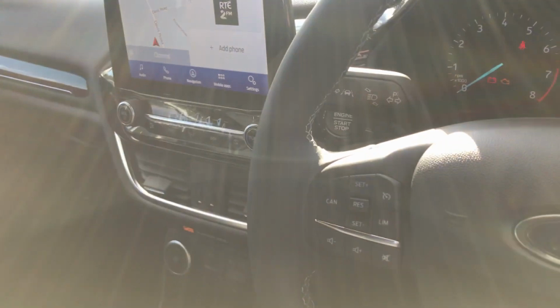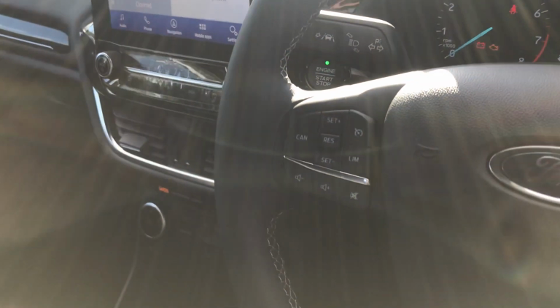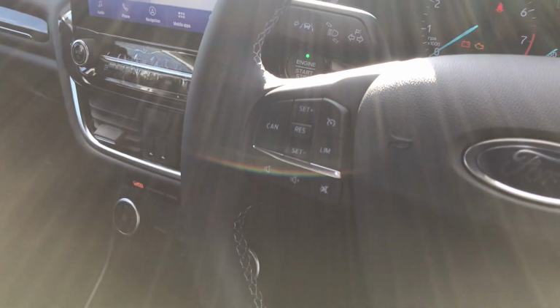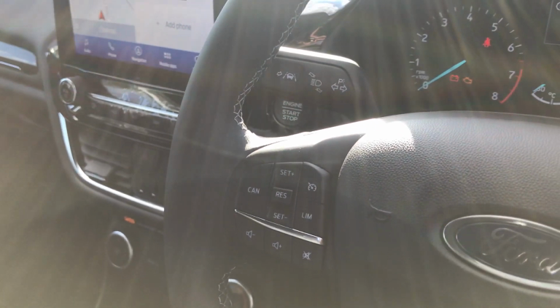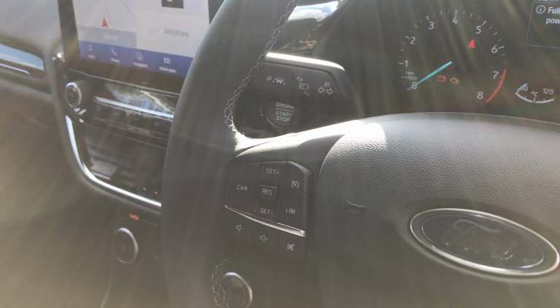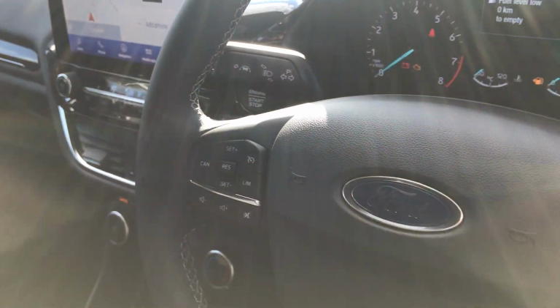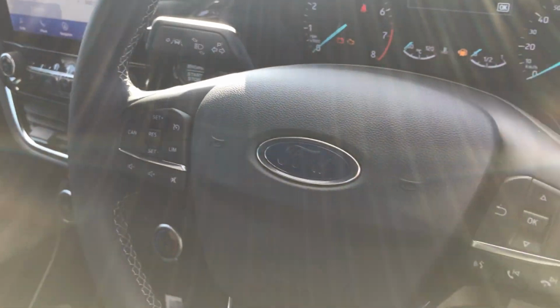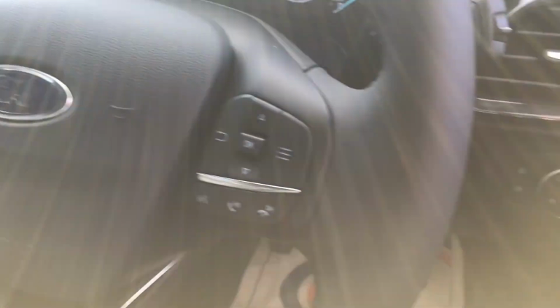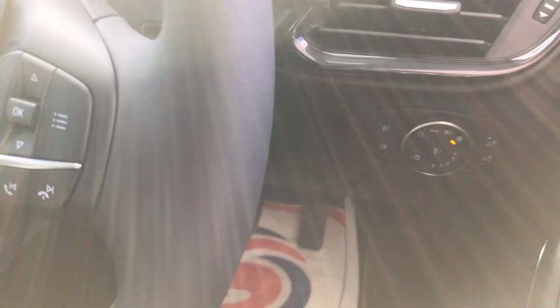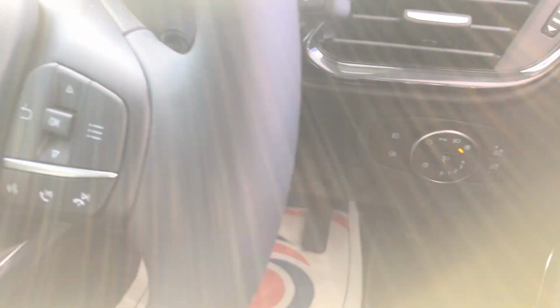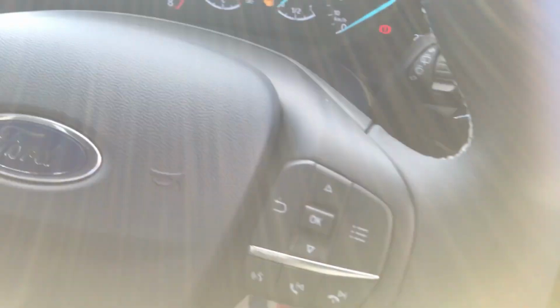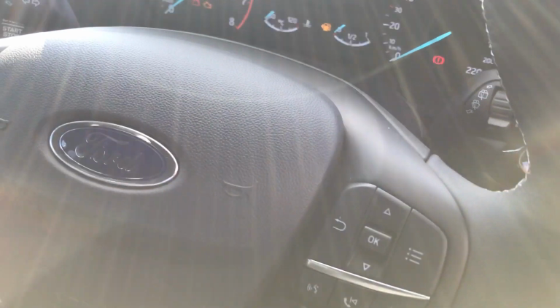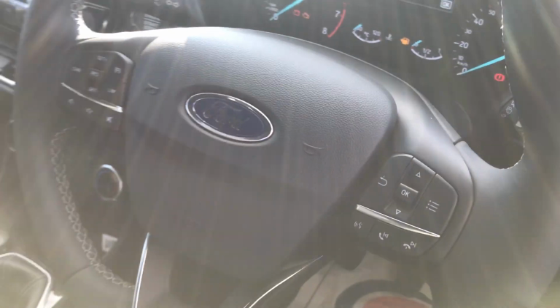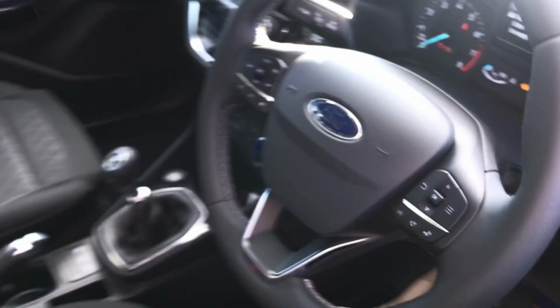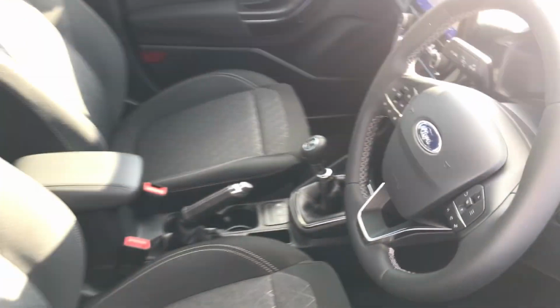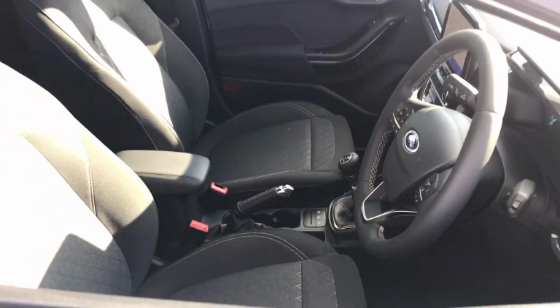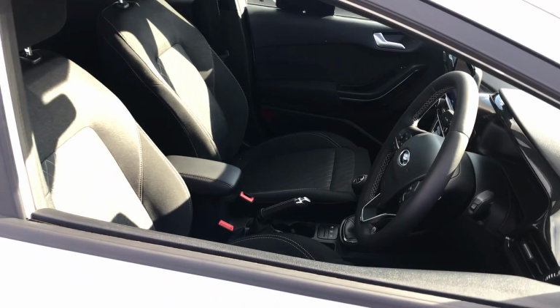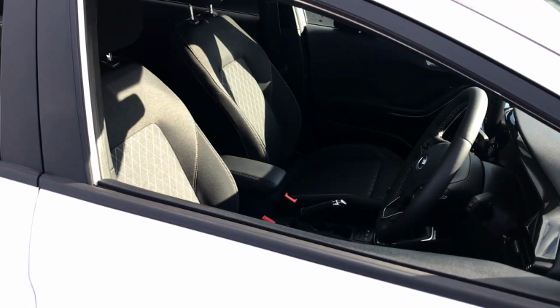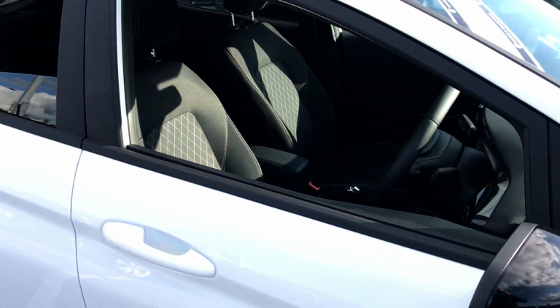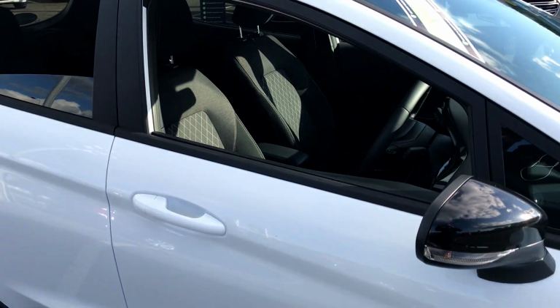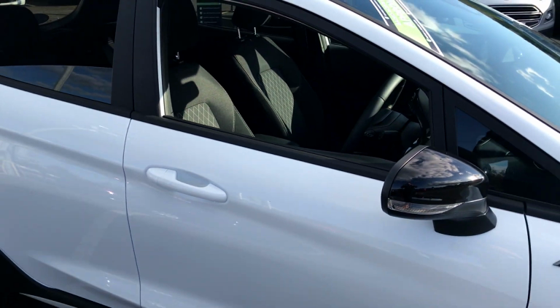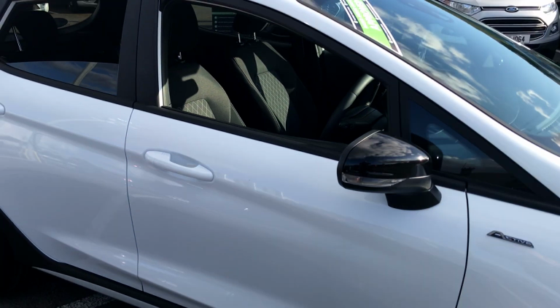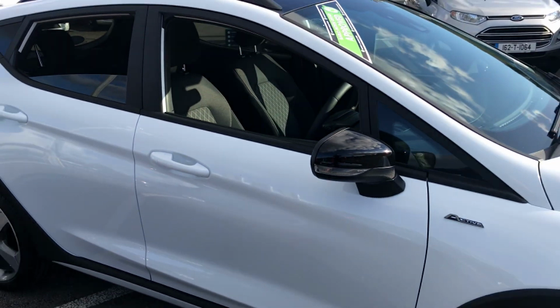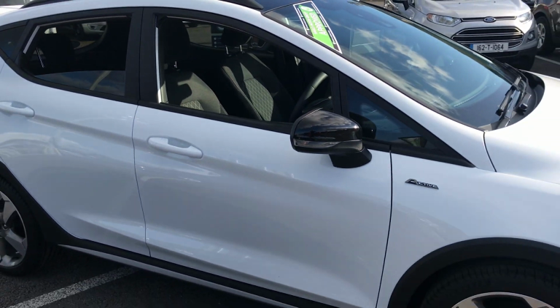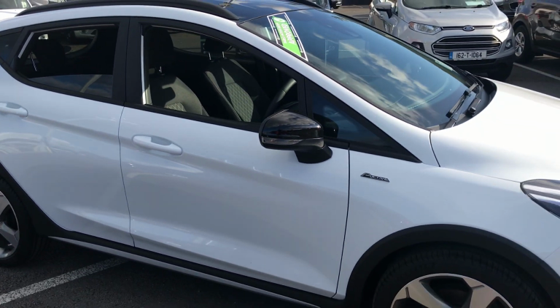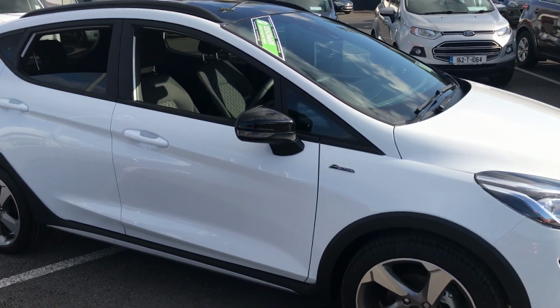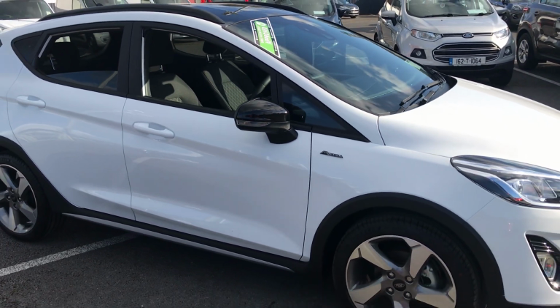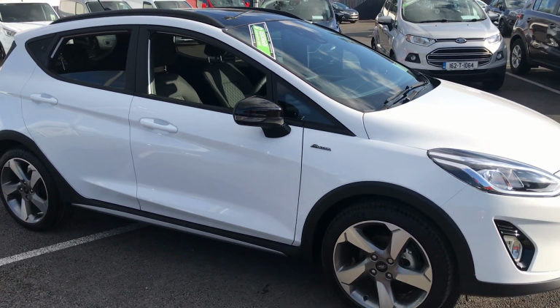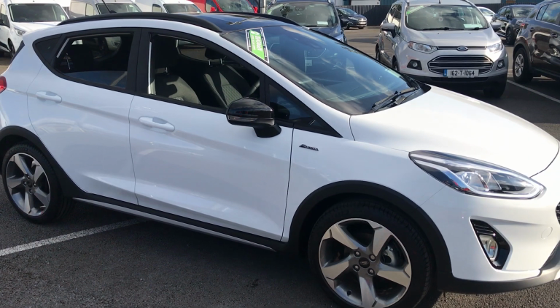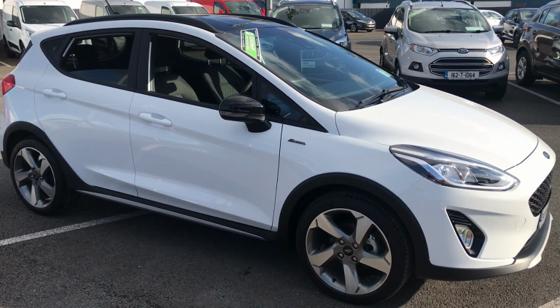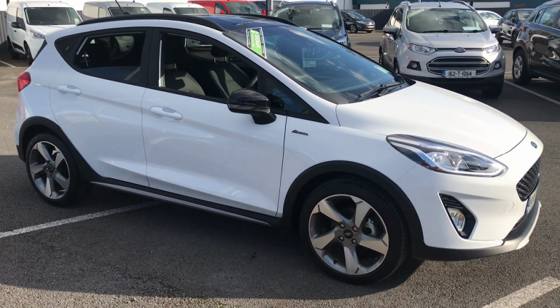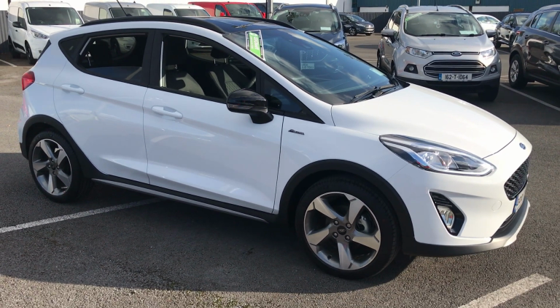Cruise control, lane keep assist here. Auto headlights down here. Very nice car. If you need any more information give us a call, 052-612-5300. Thanks.